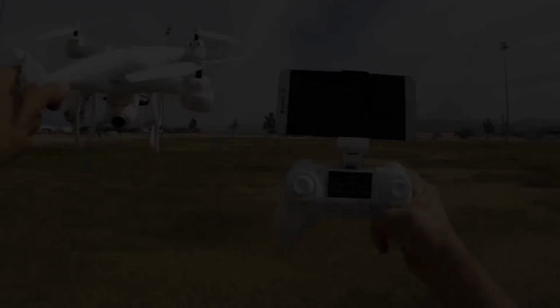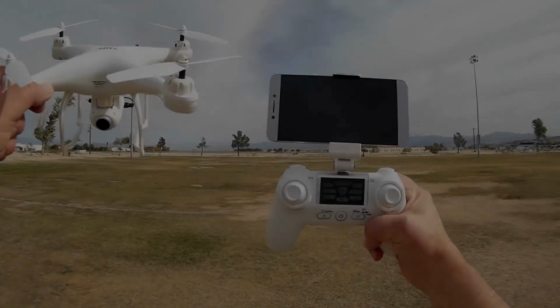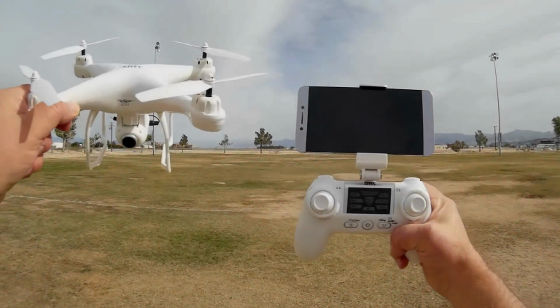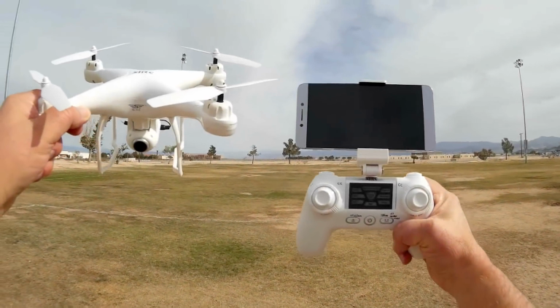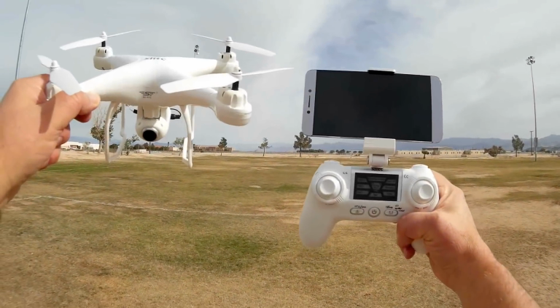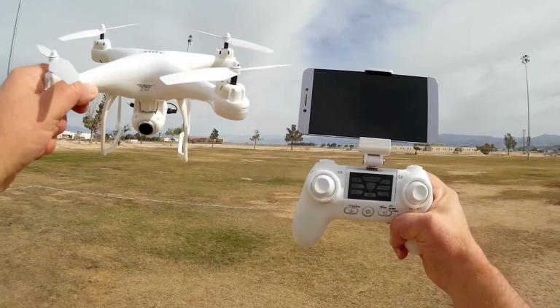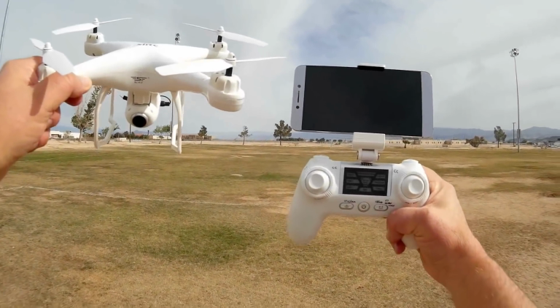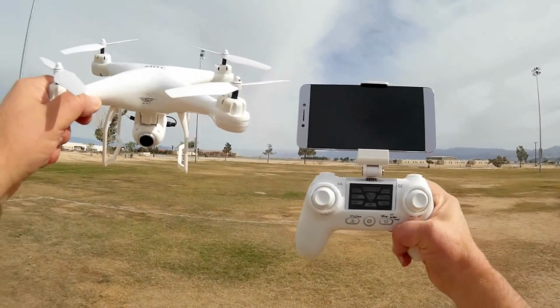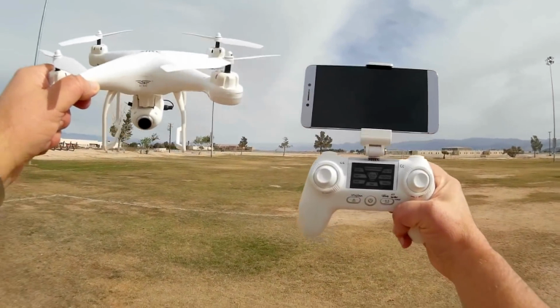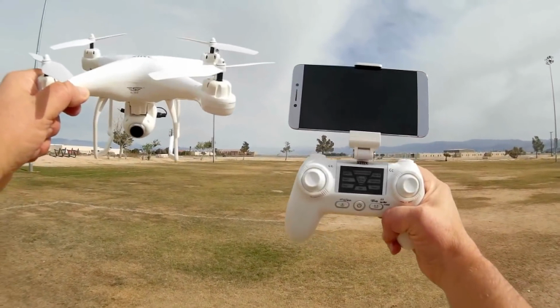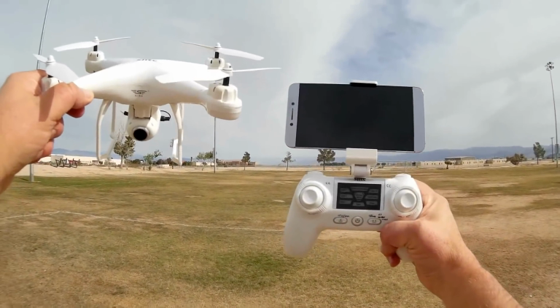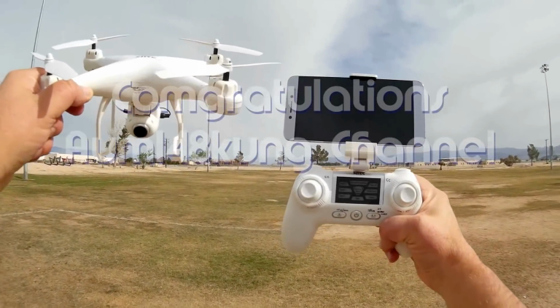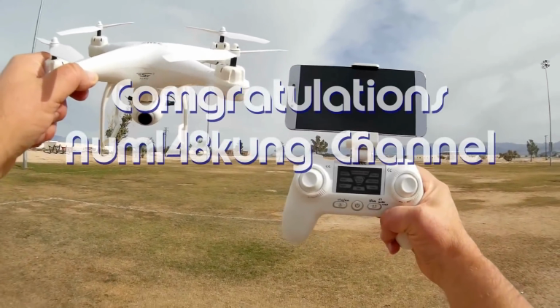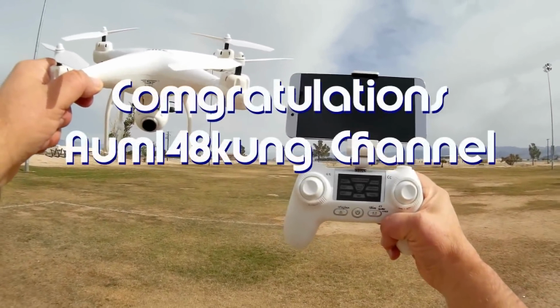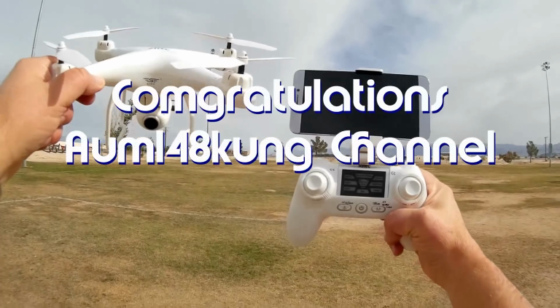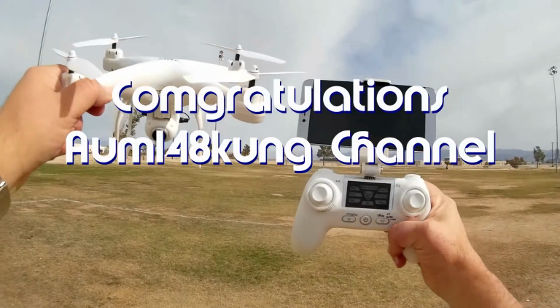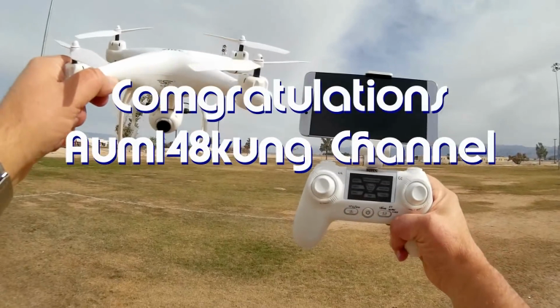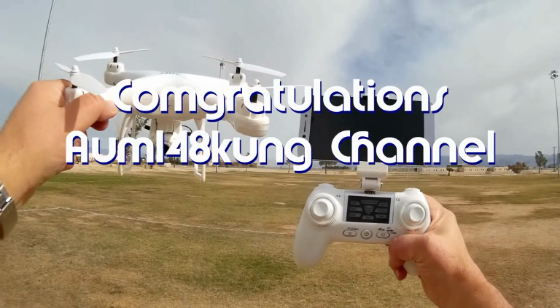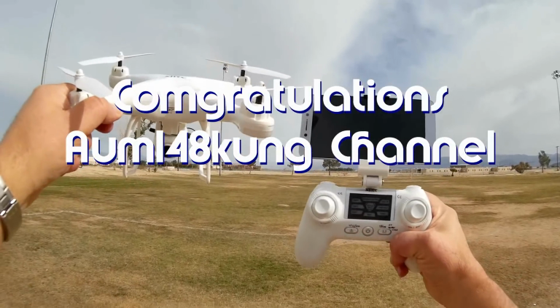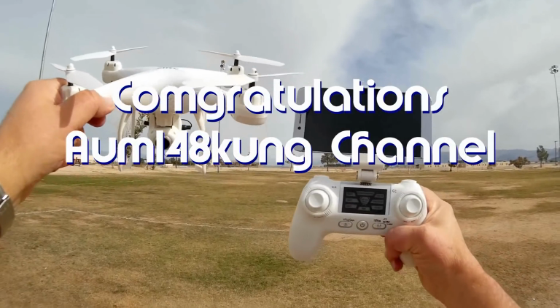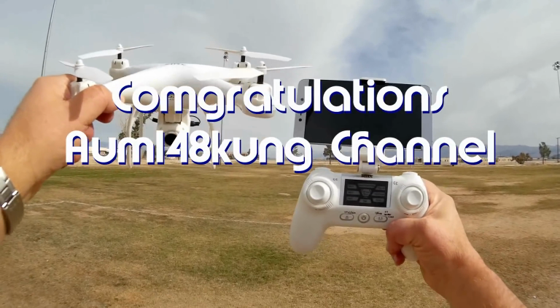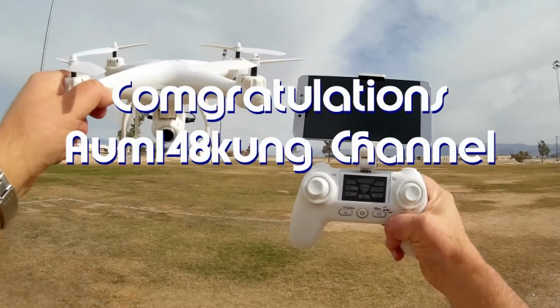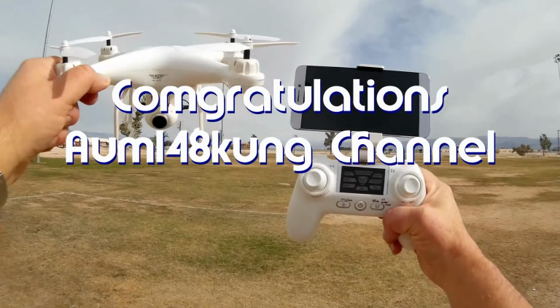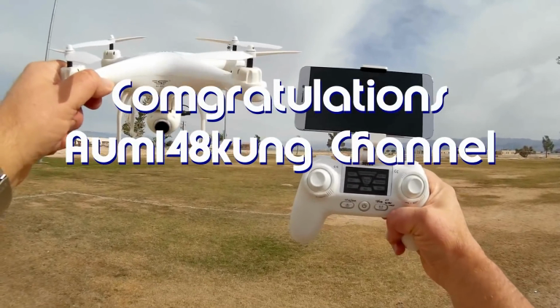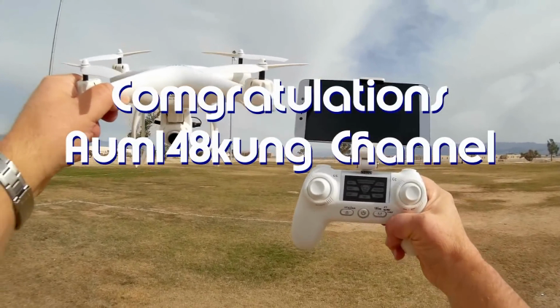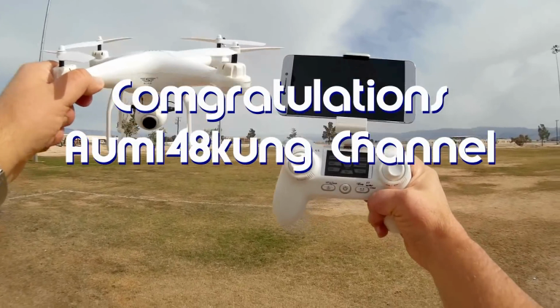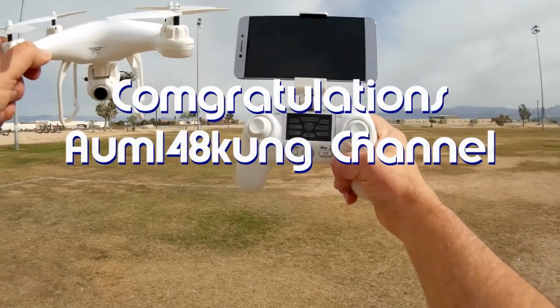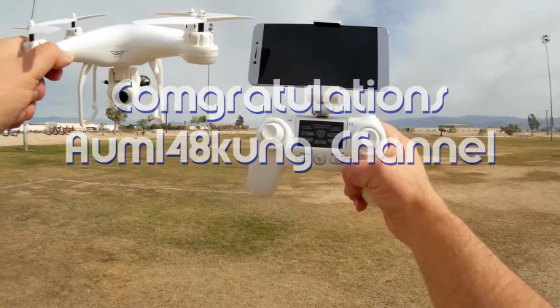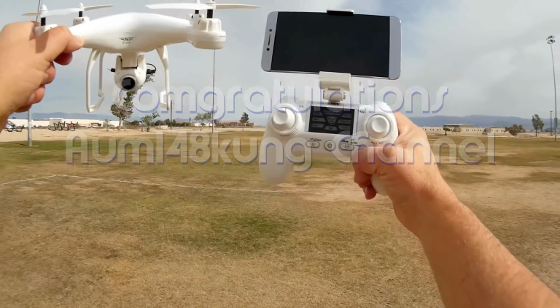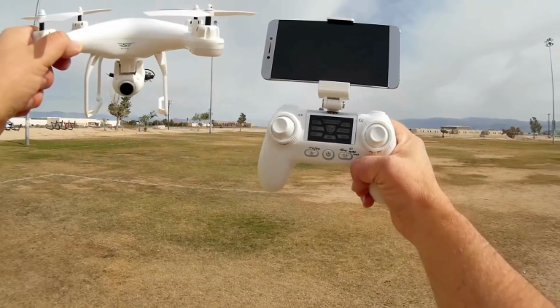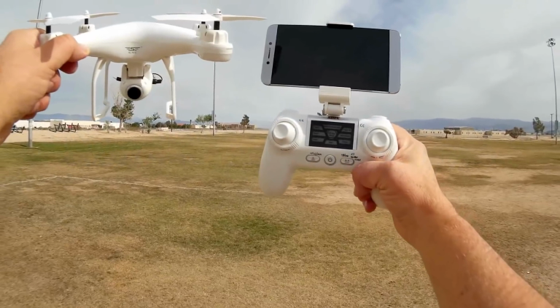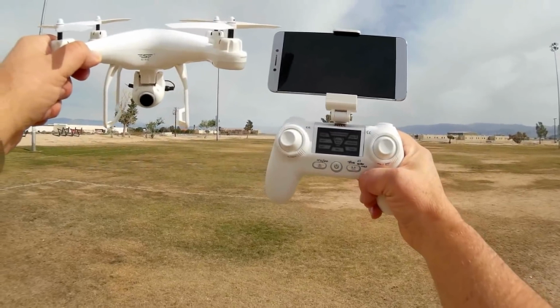Good morning QuadCopter101! Today's shout-out goes to Om148 Kung Channel, who was the first to say 'first' in one of our recent videos. Congratulations!